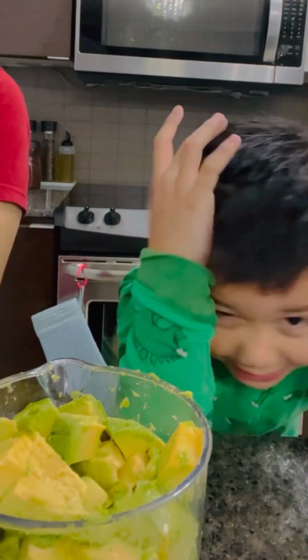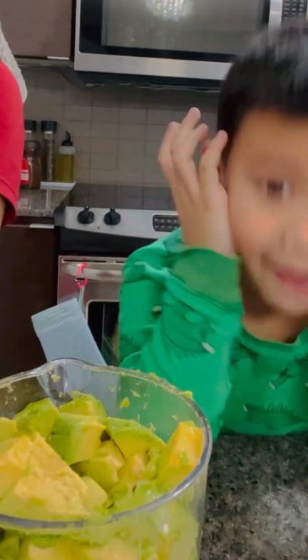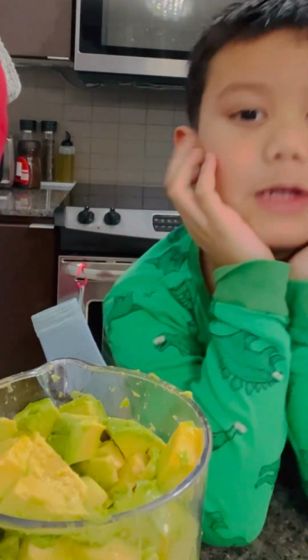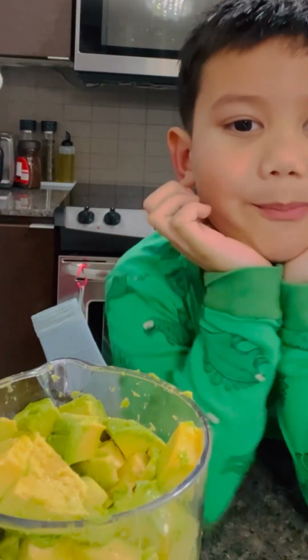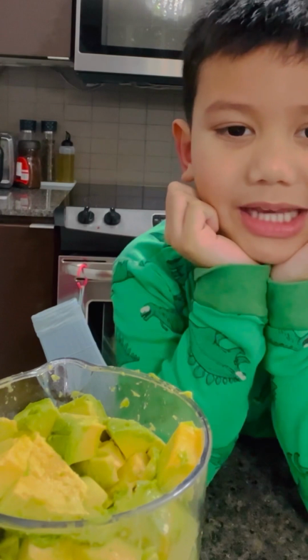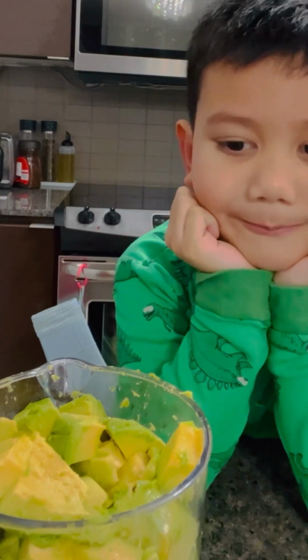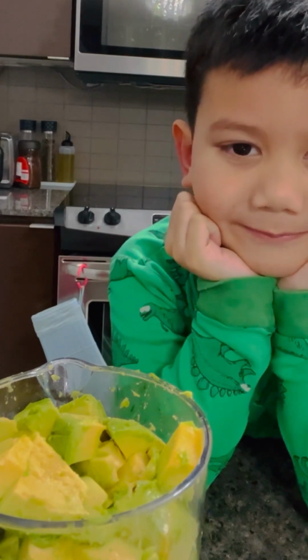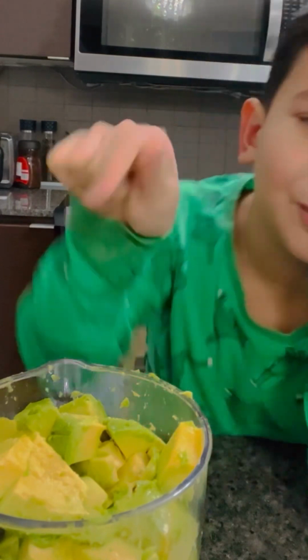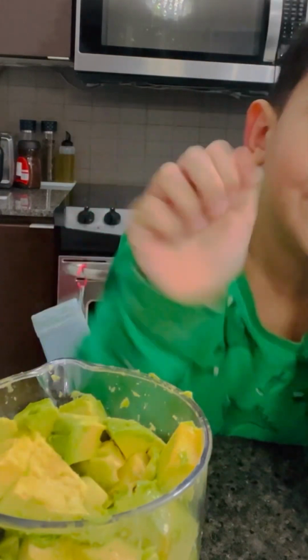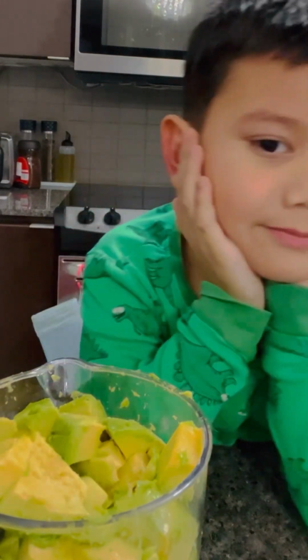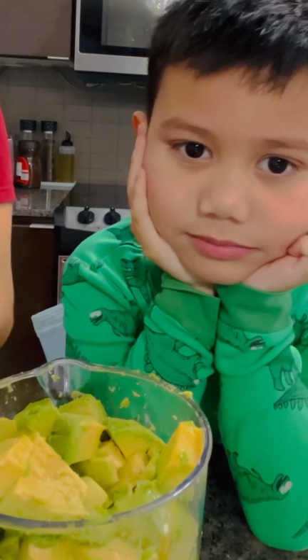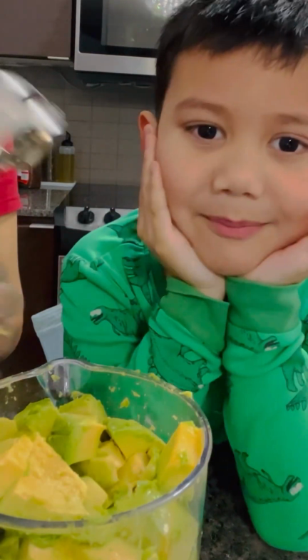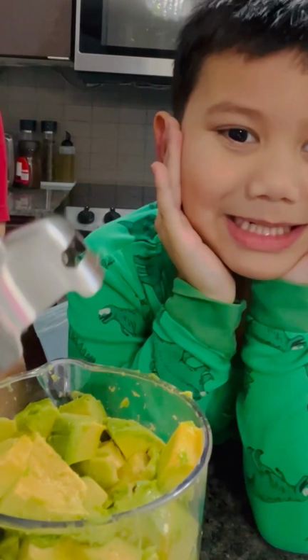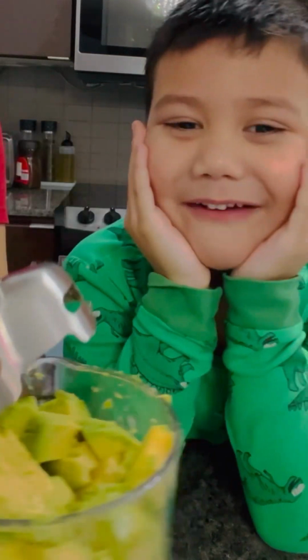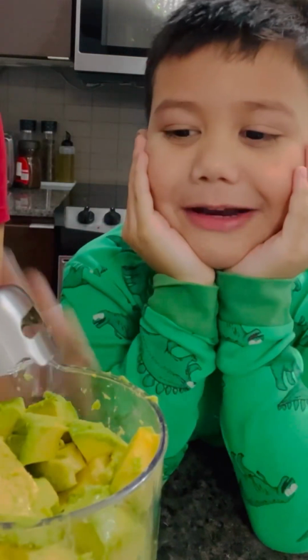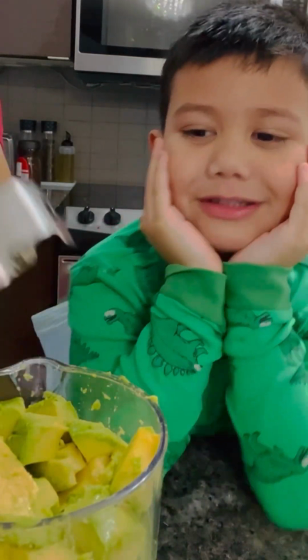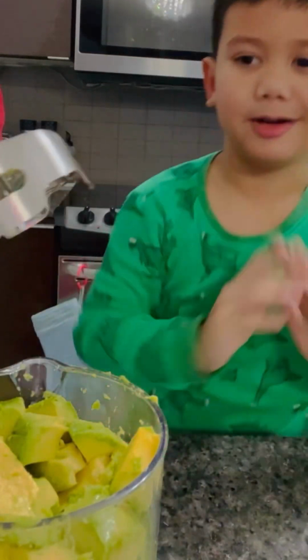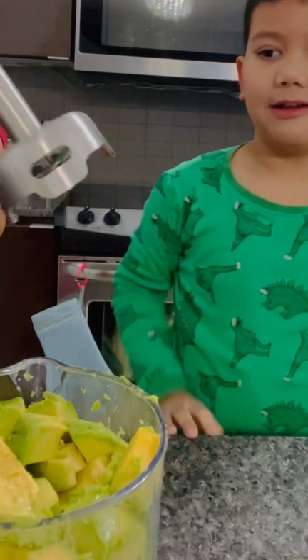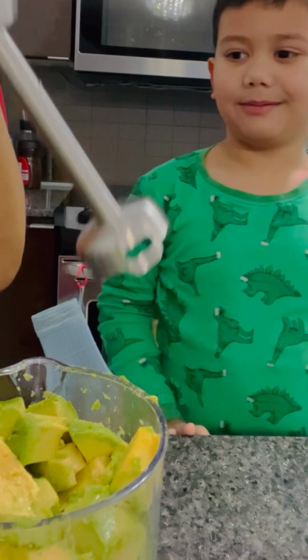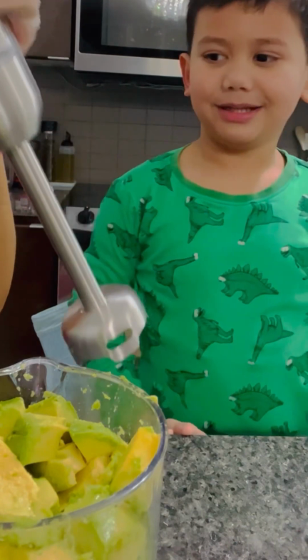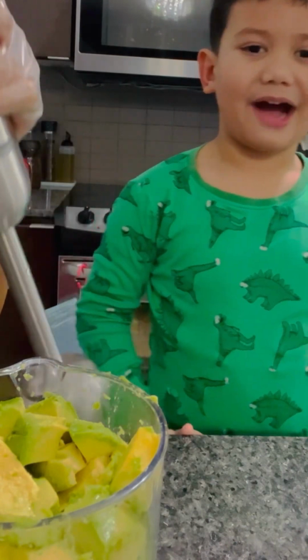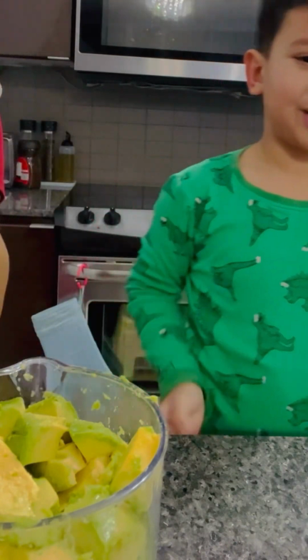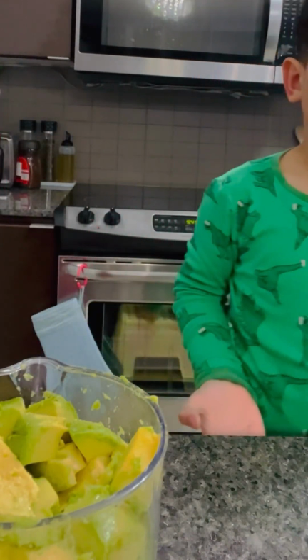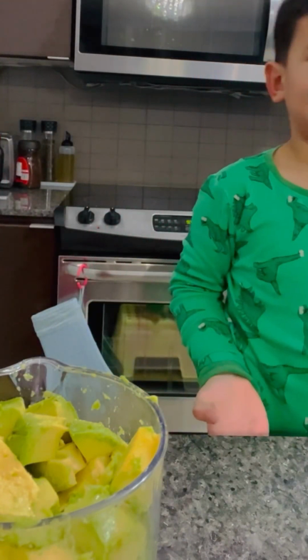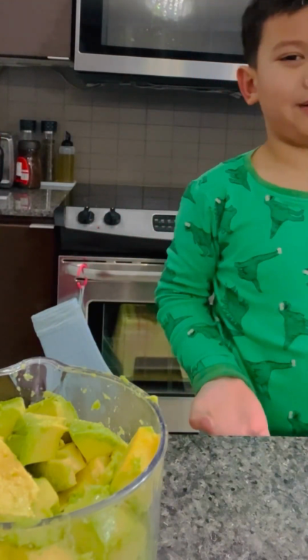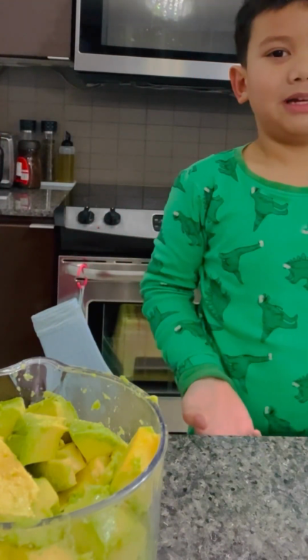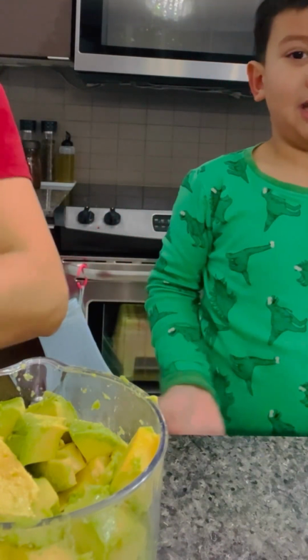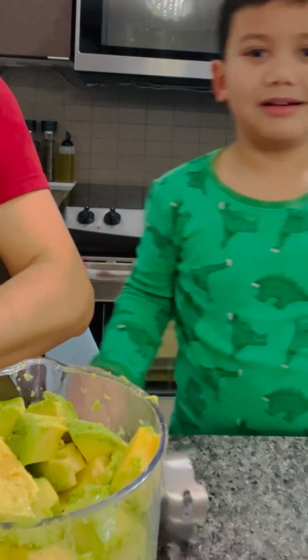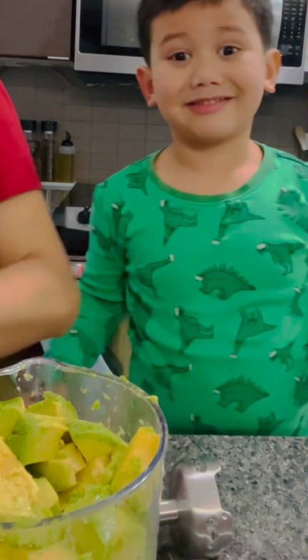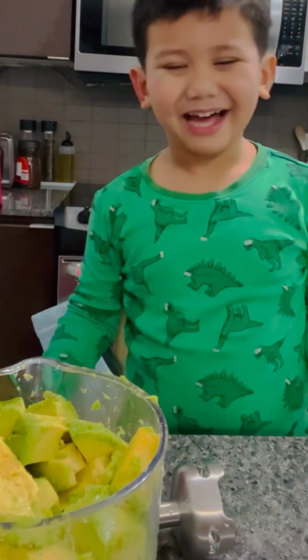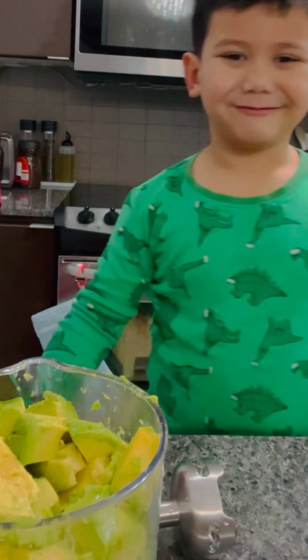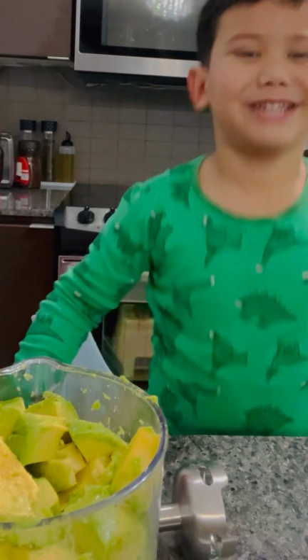And then now we're gonna blend that smoothie. I'm adding the avocado smoothie. I'm adding the avocado ice cream. And then after that we're done.